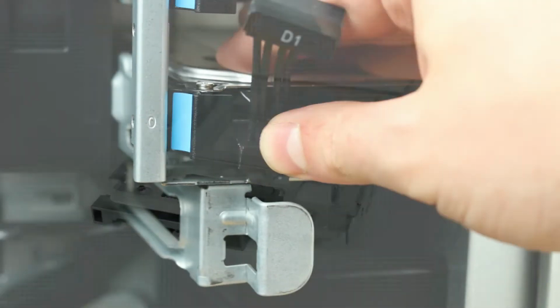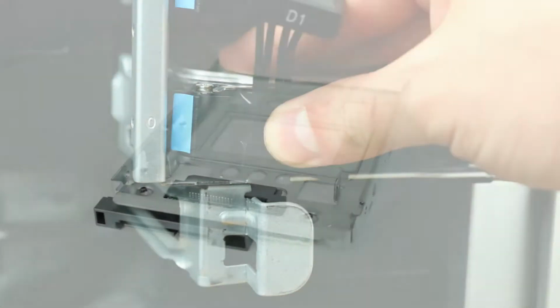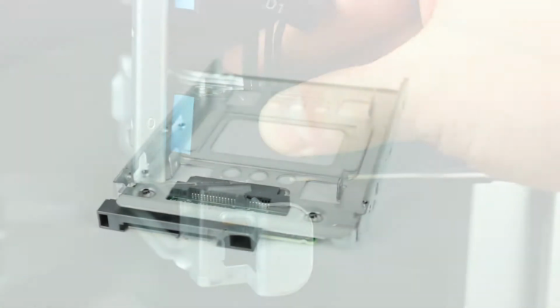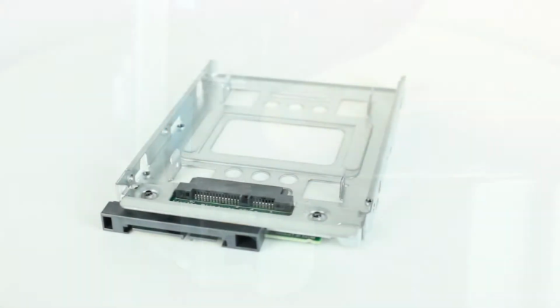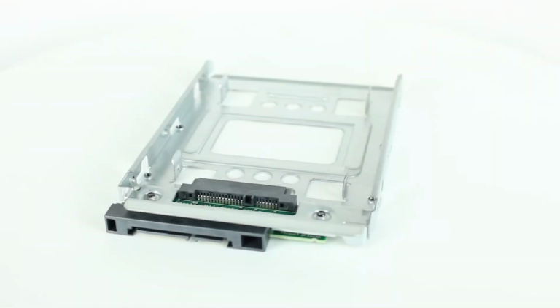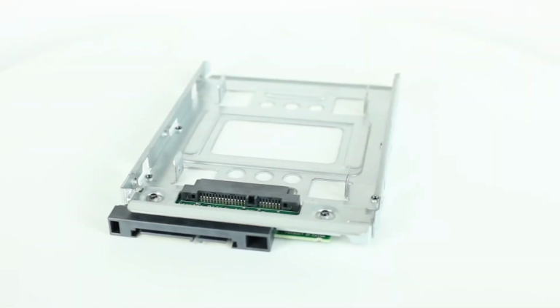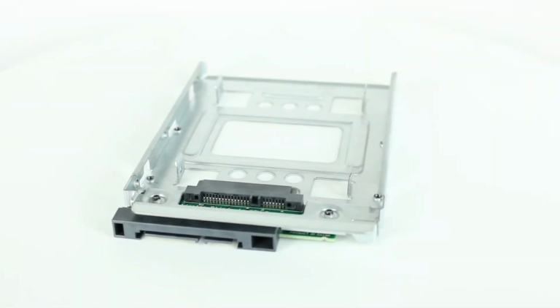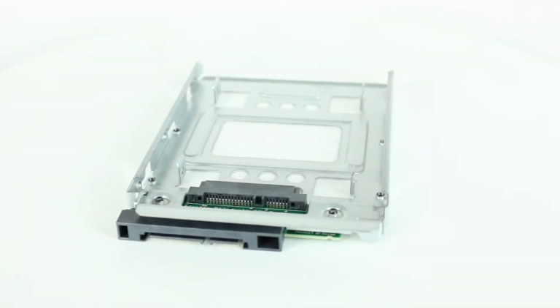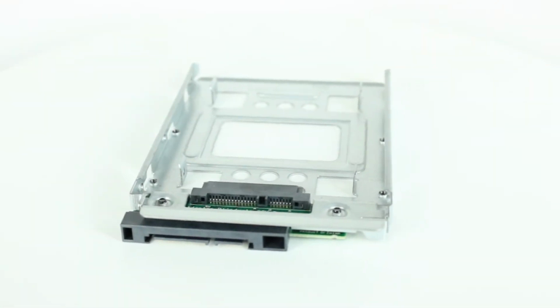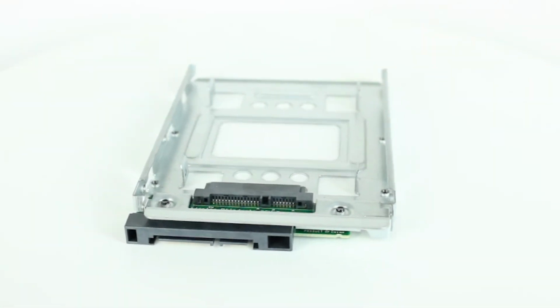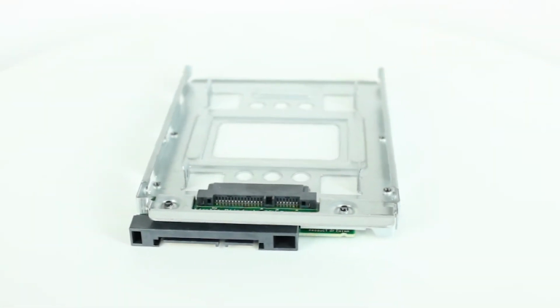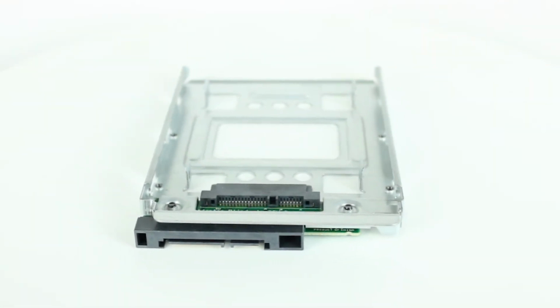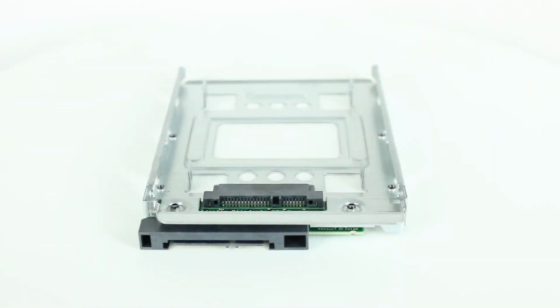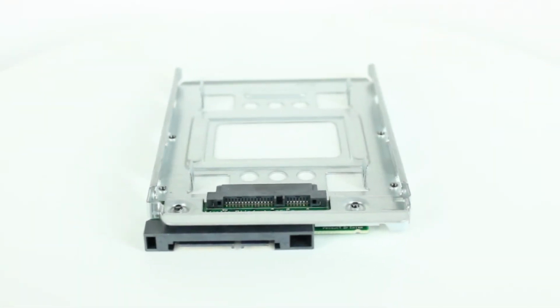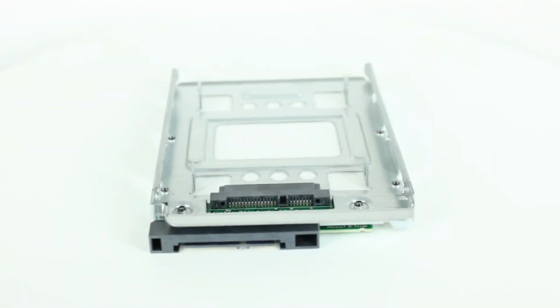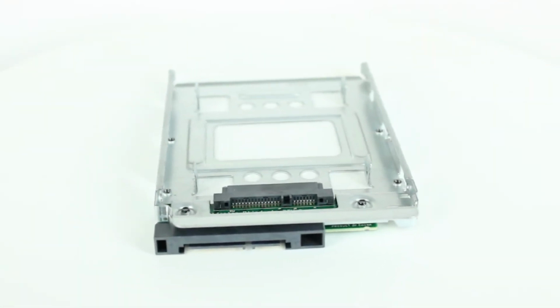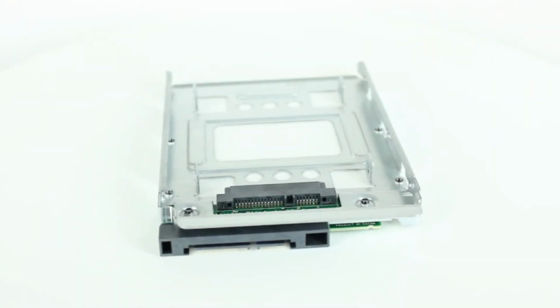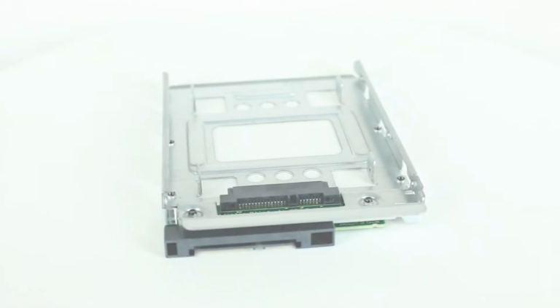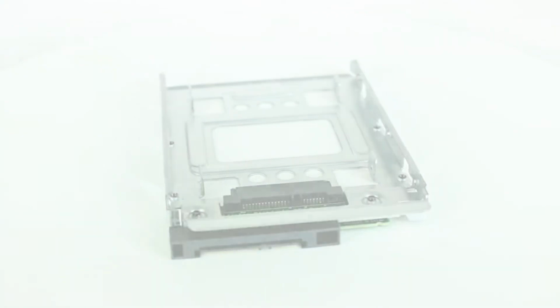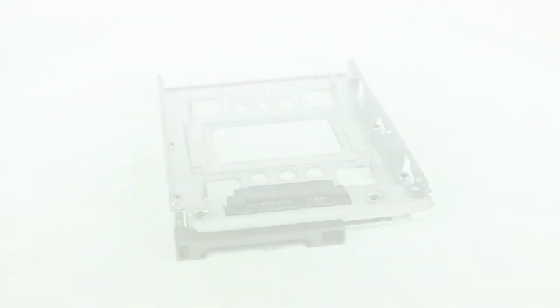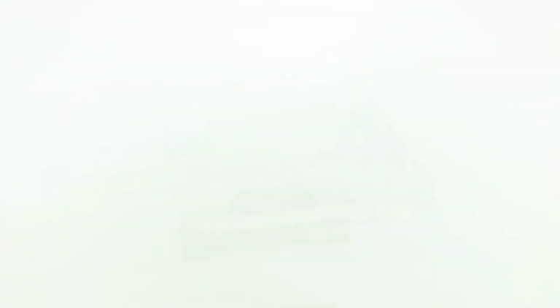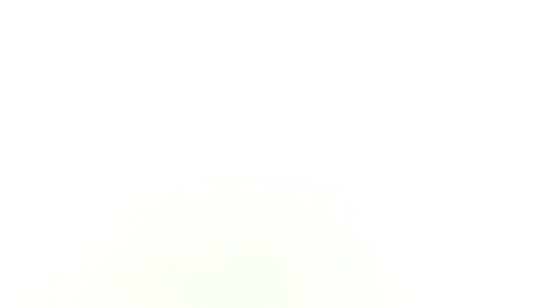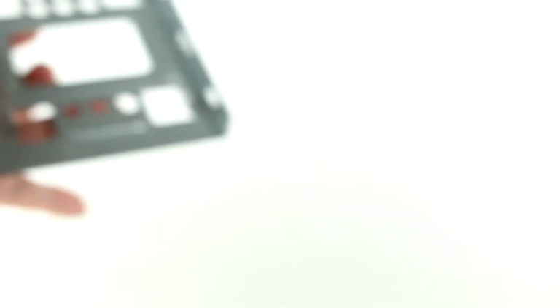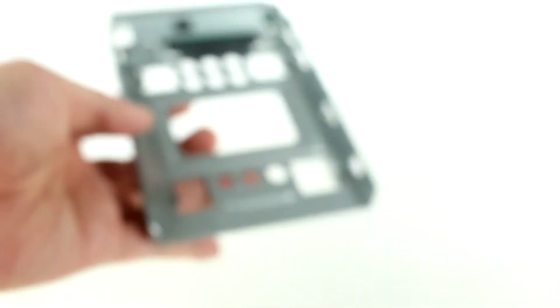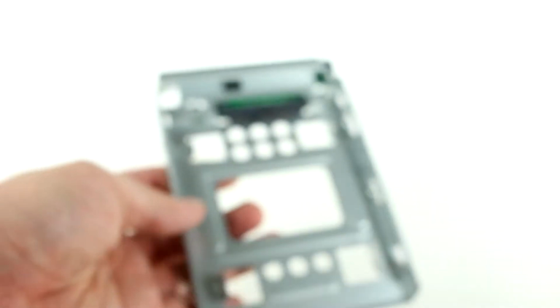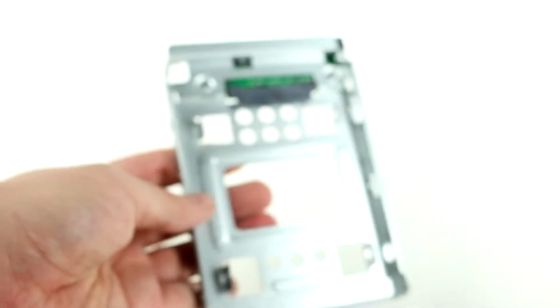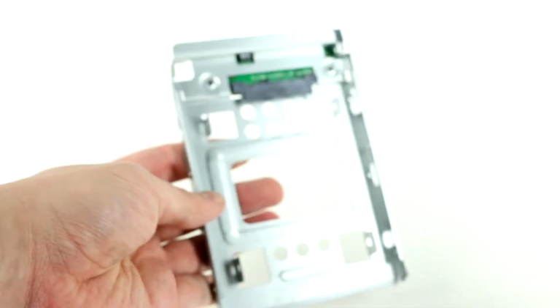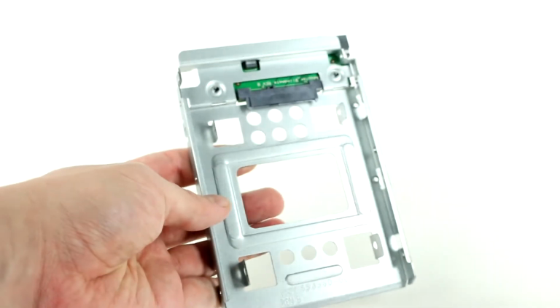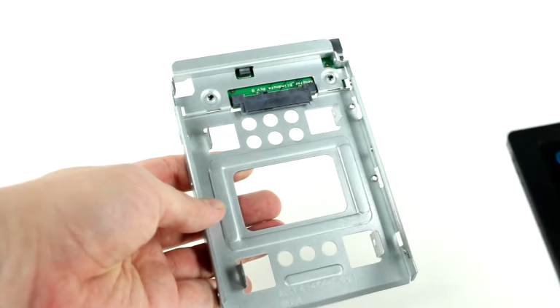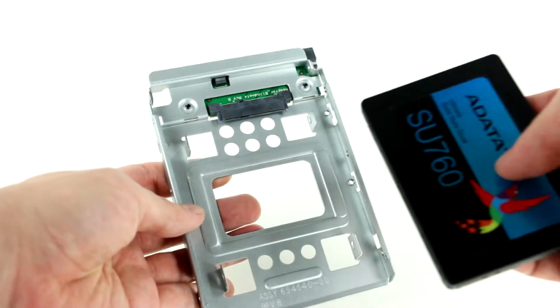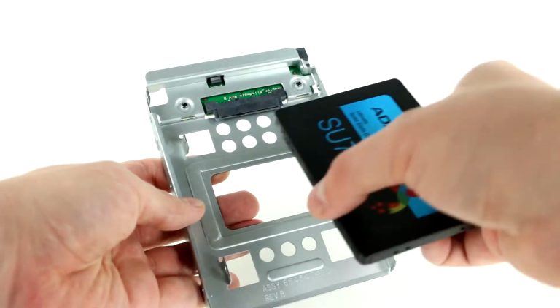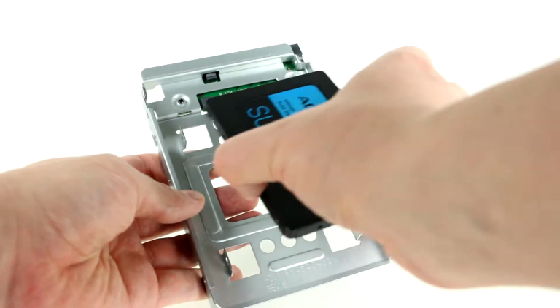If you're installing an SSD, the process is the same, but you will need a drive bay converter to mount into the 3.5-inch tray. You will need to install the SSD into the retention pins.